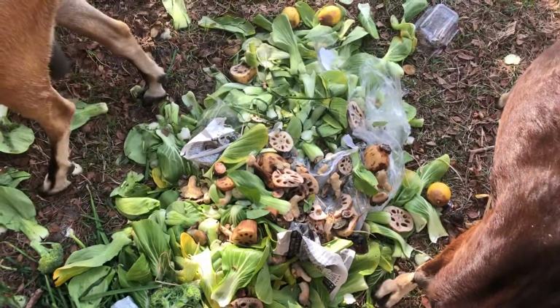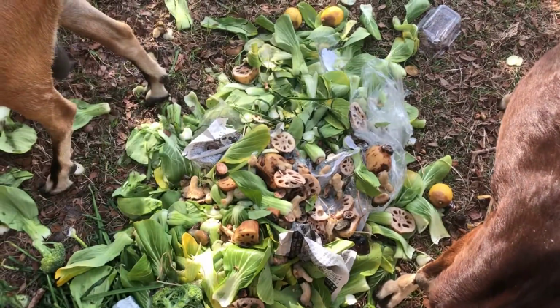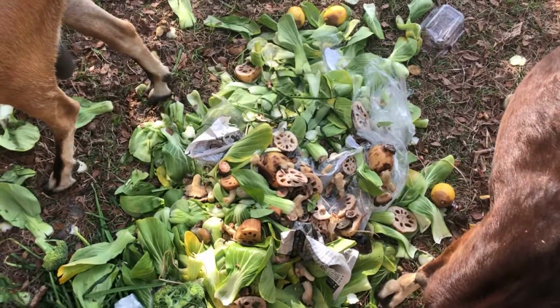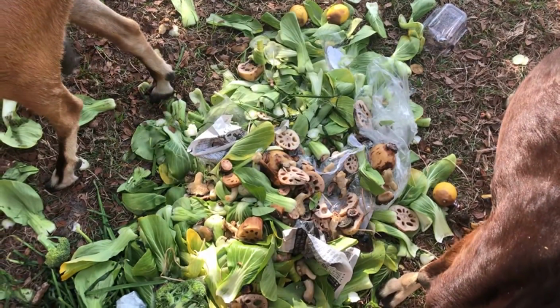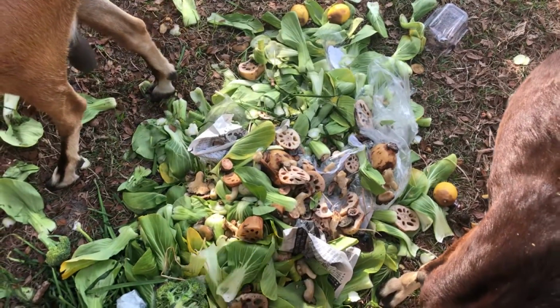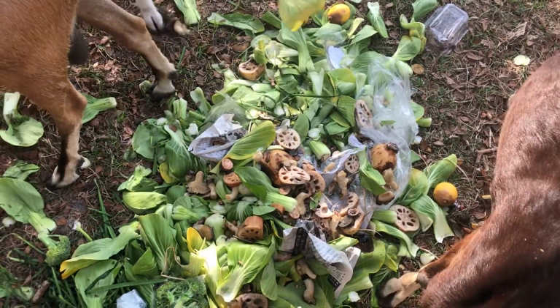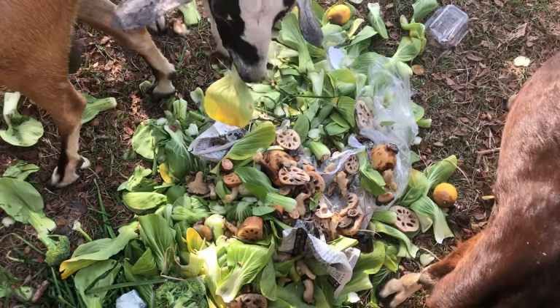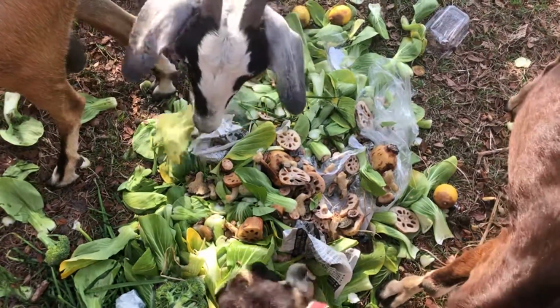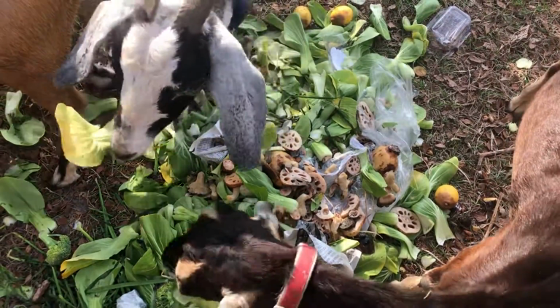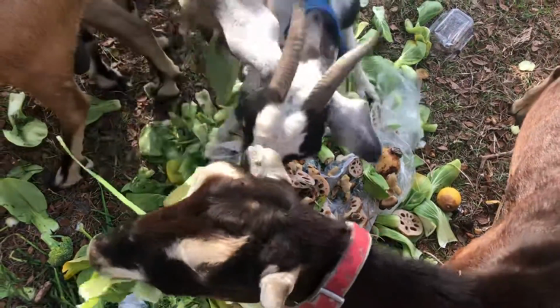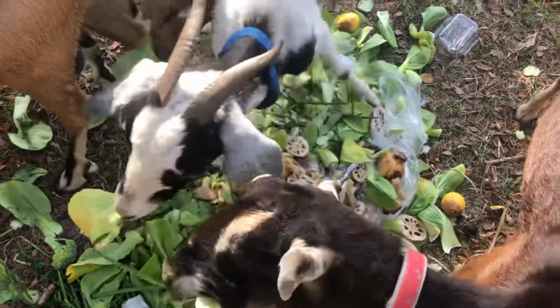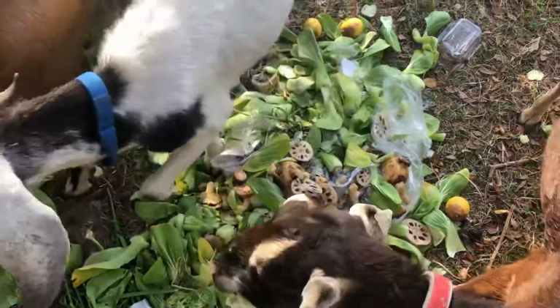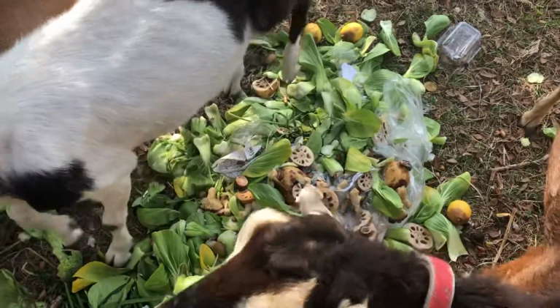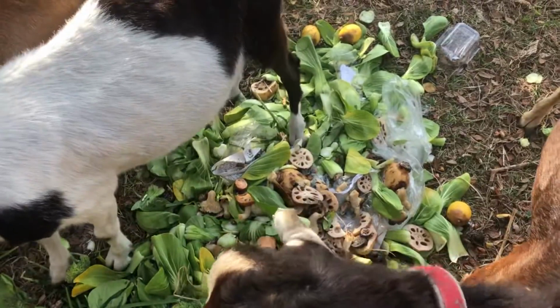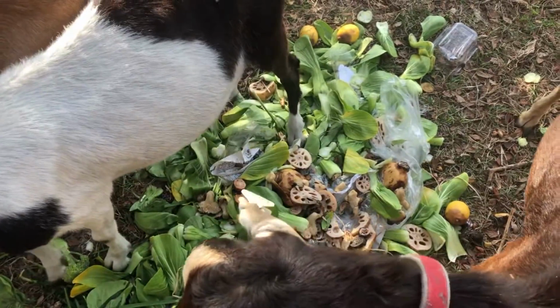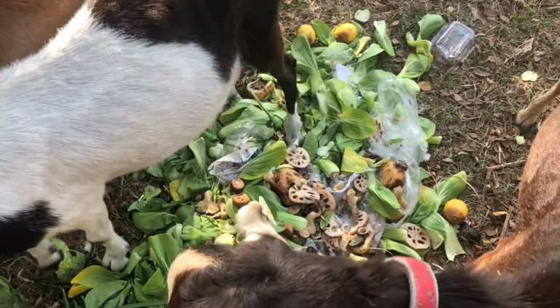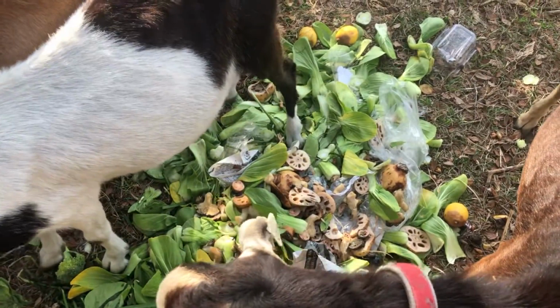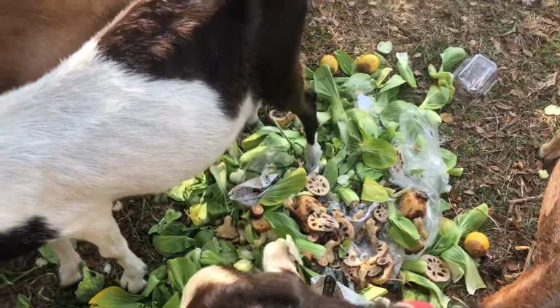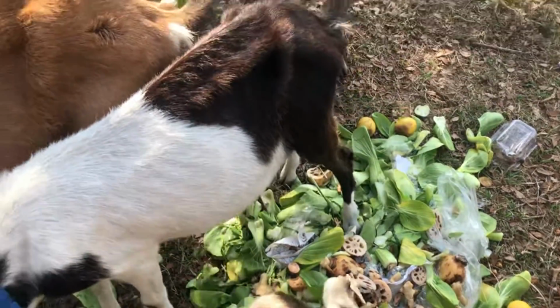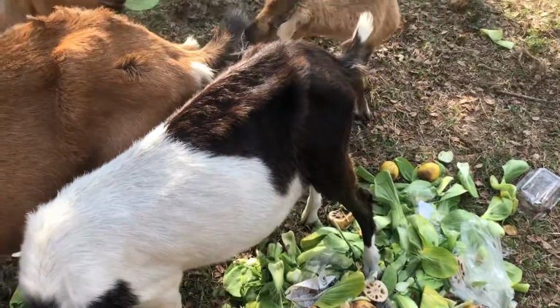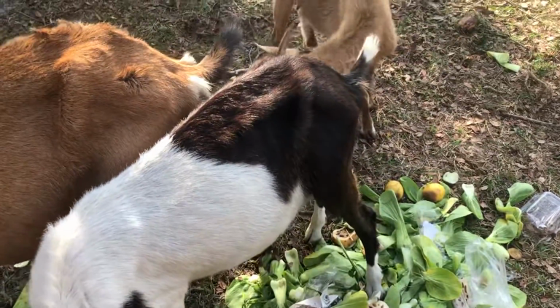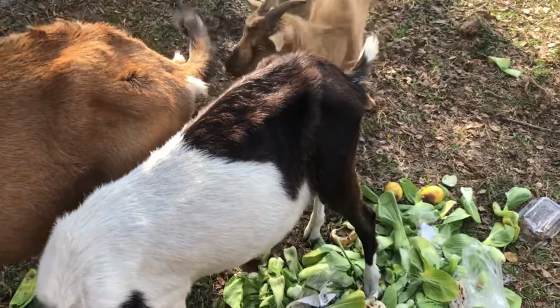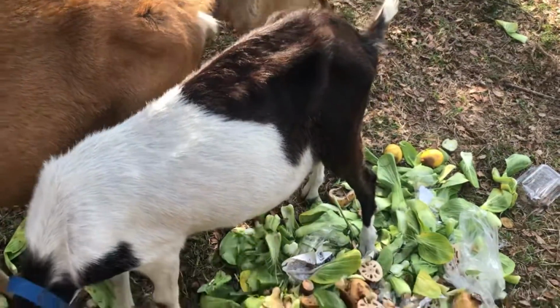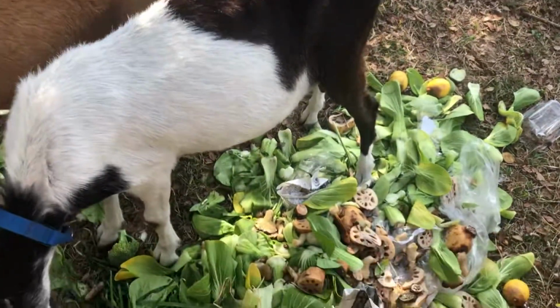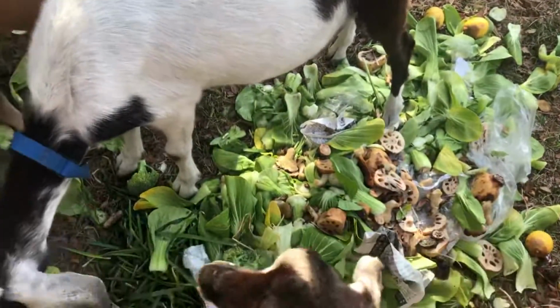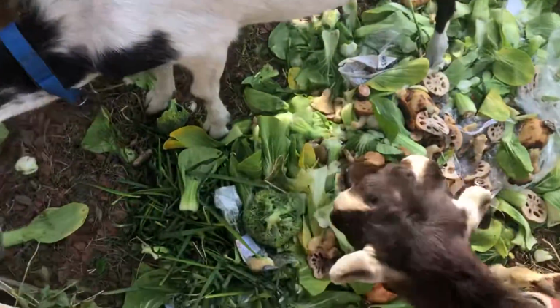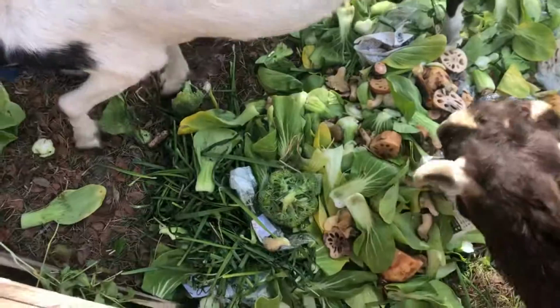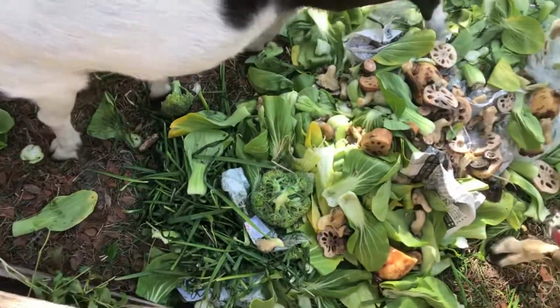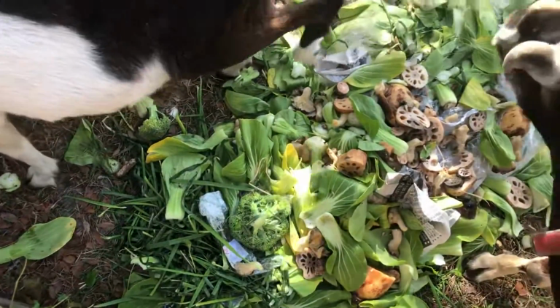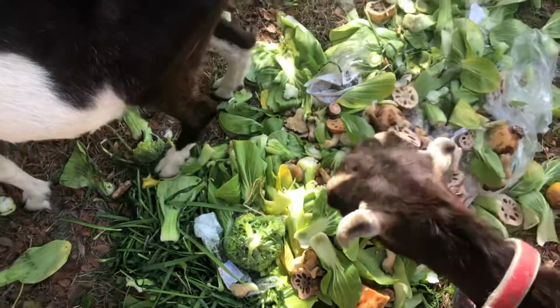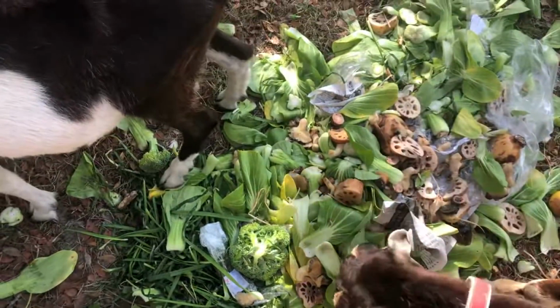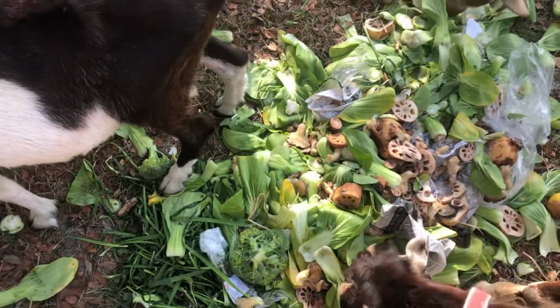They just keep on eating, eating and eating. This is the first thing — they are so cute!